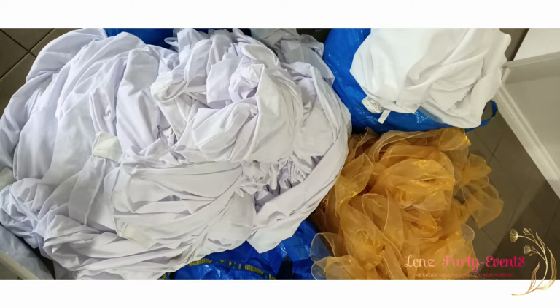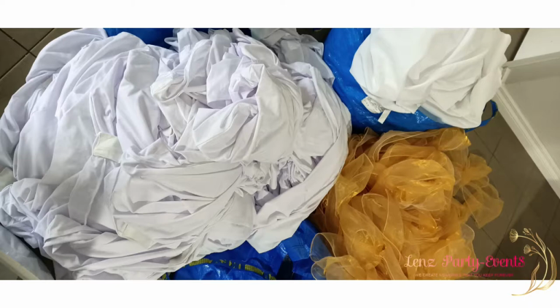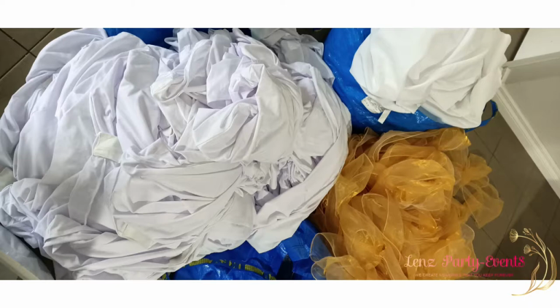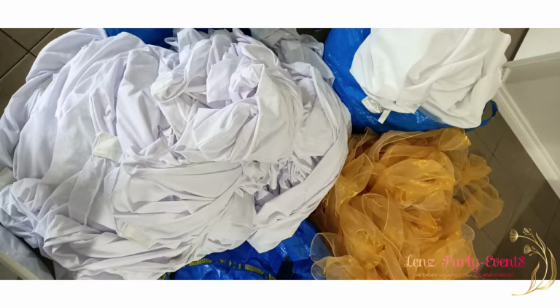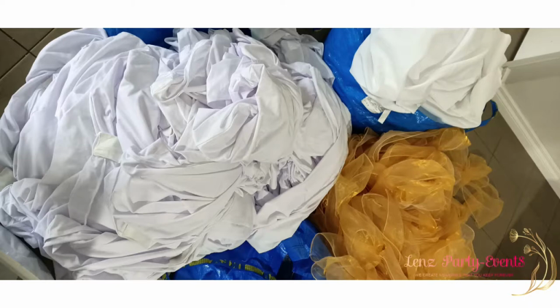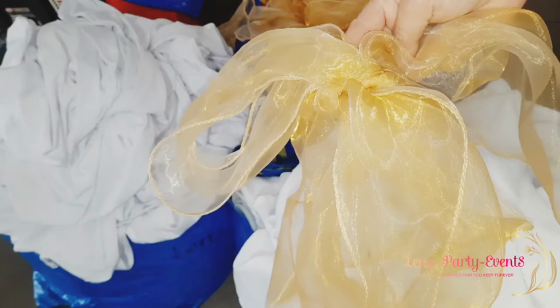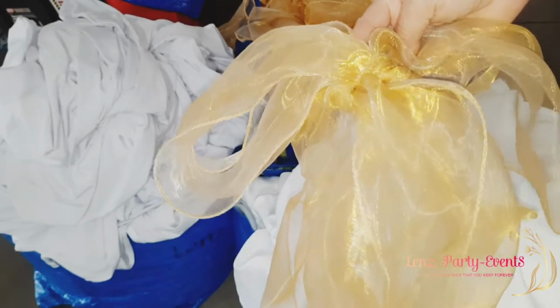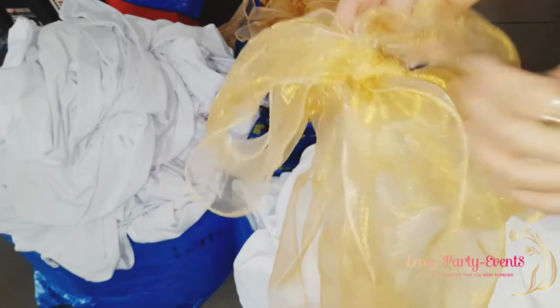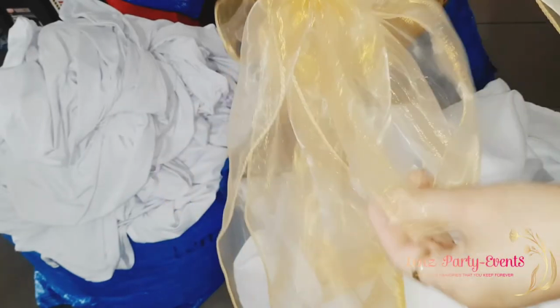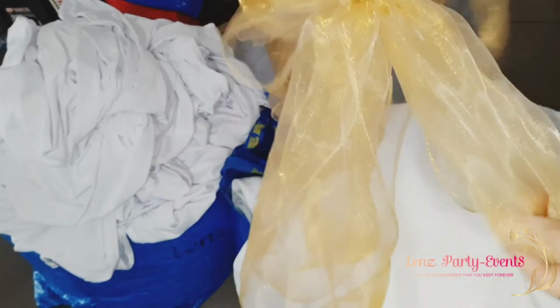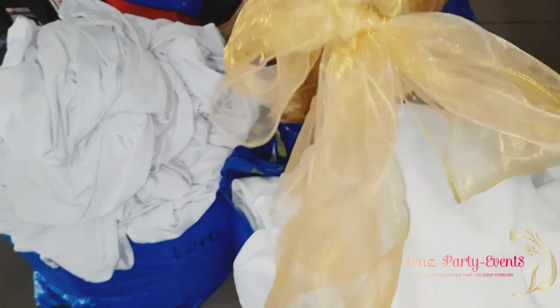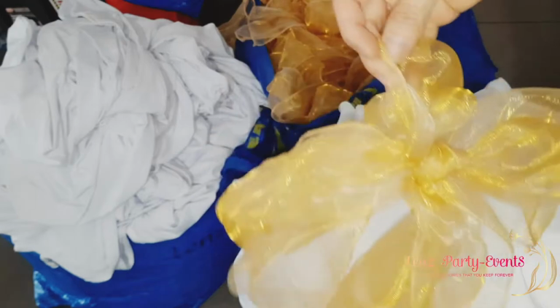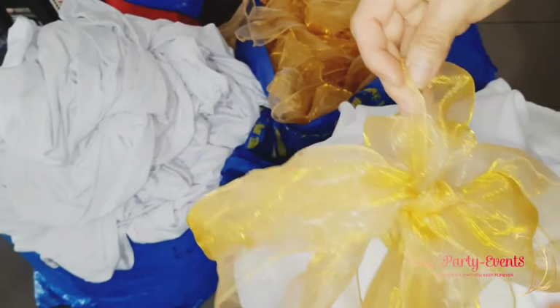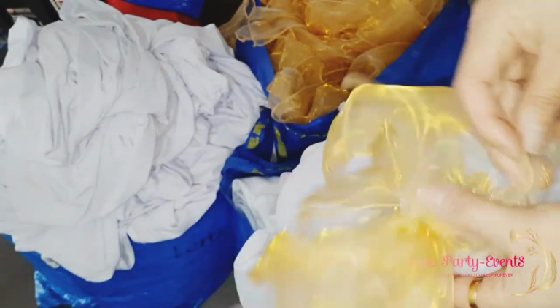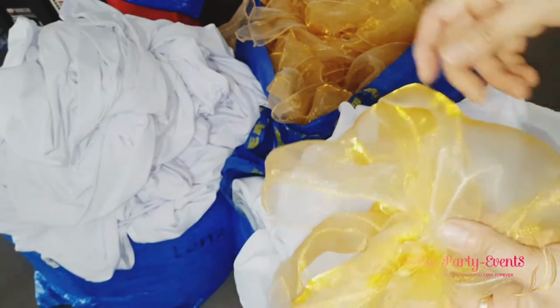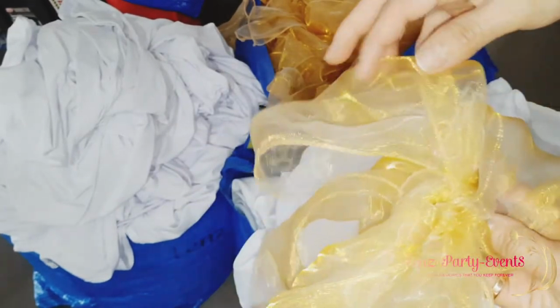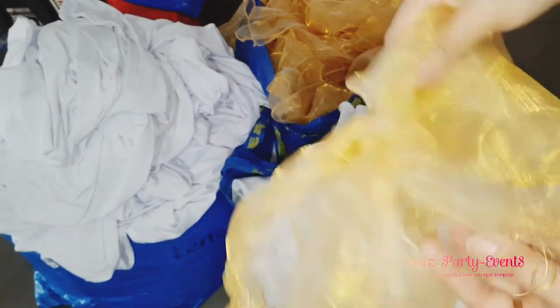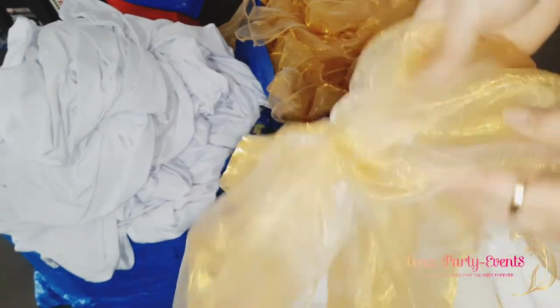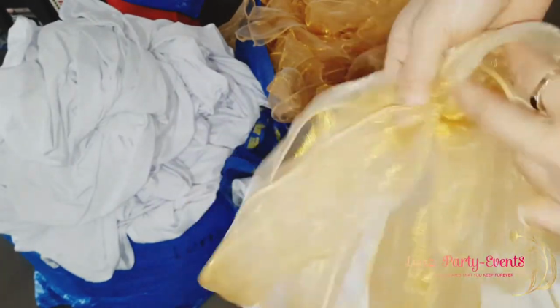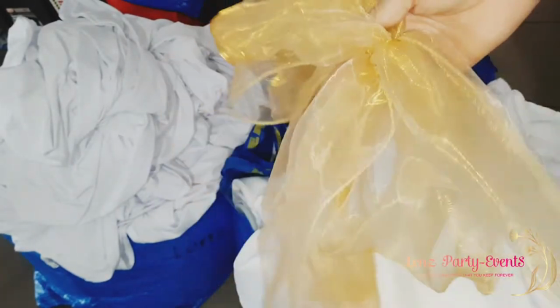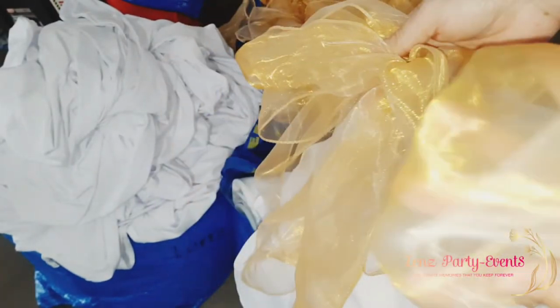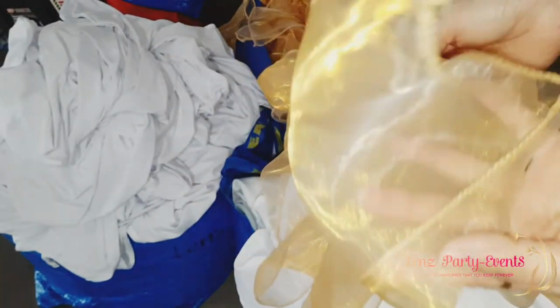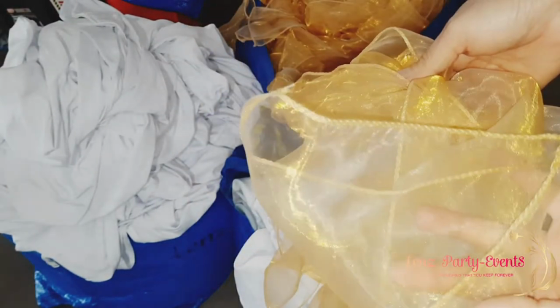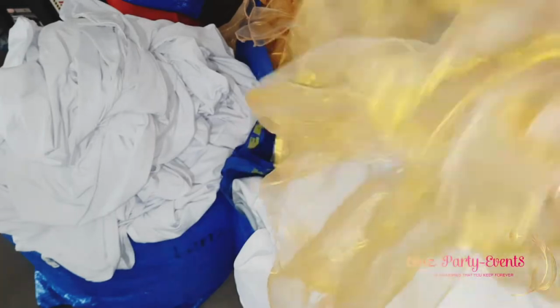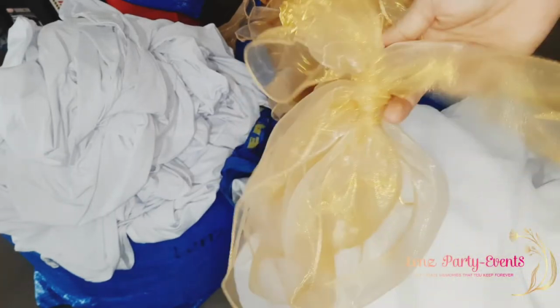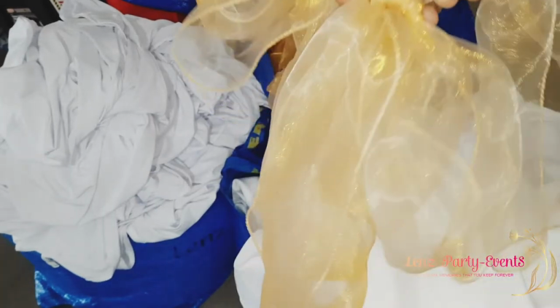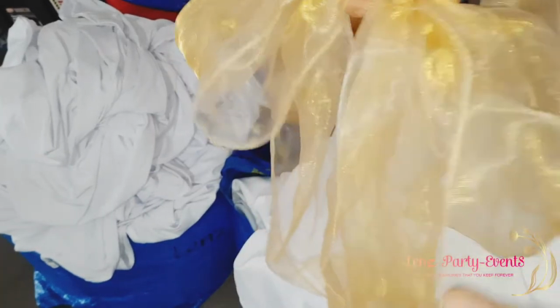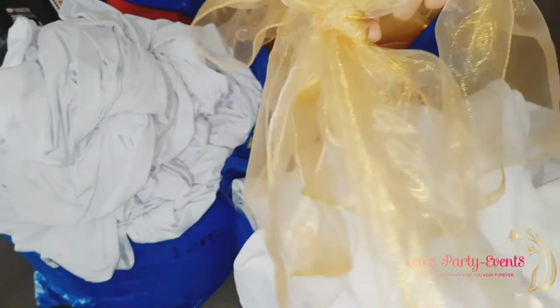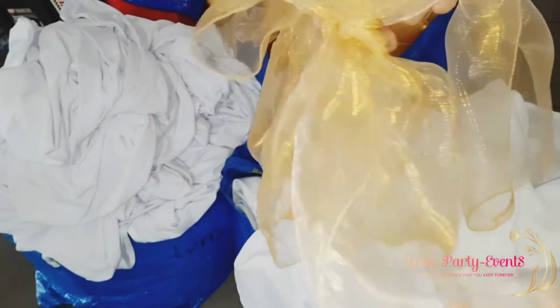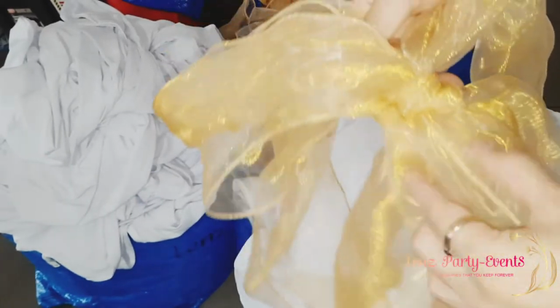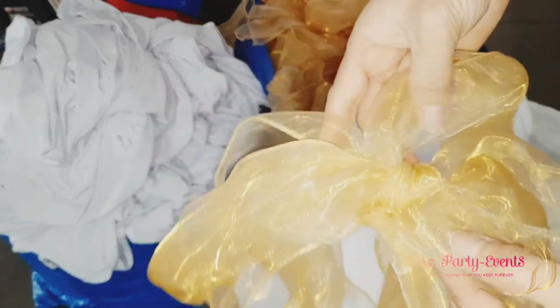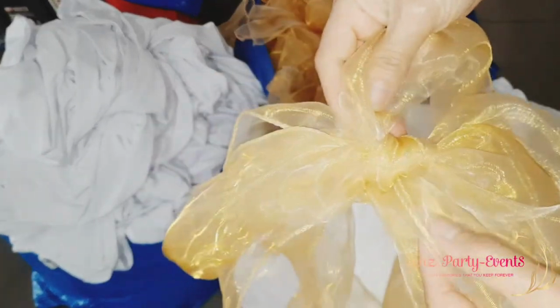So after the event, I put everything — all my linens — into an IKEA bag because they are very strong. I have here the chair sashes, tablecloths, and chair covers.